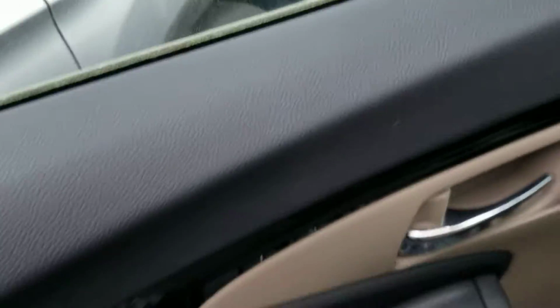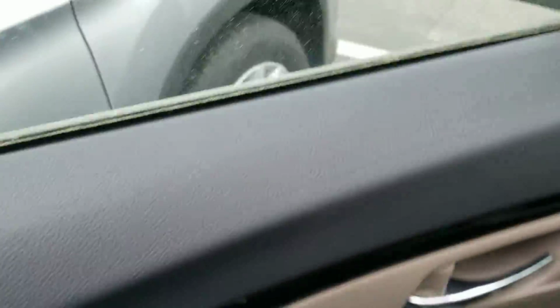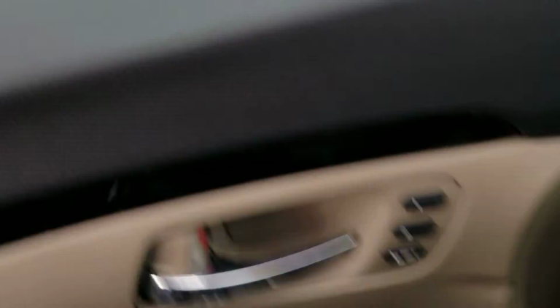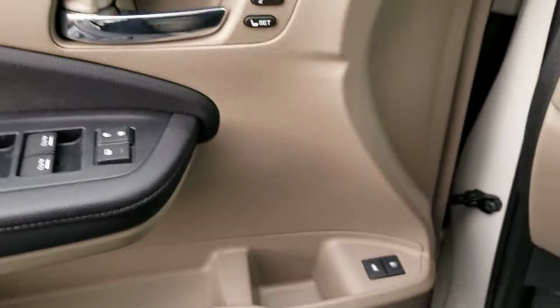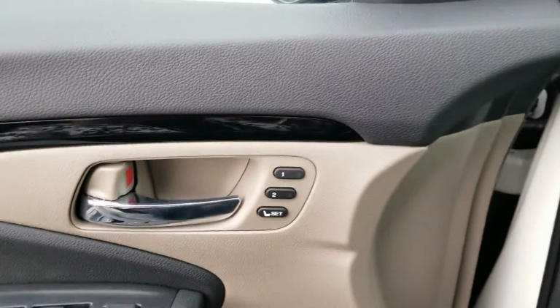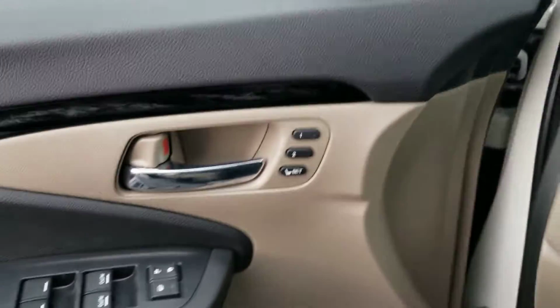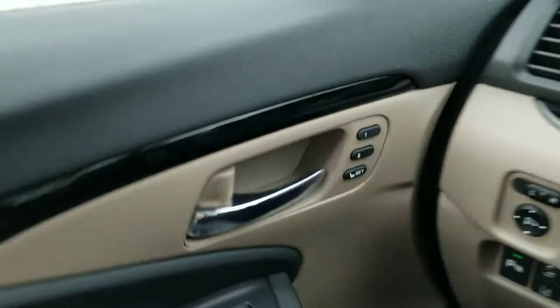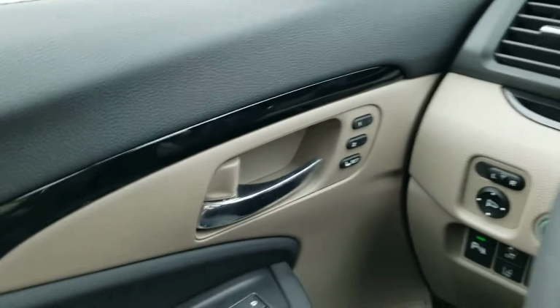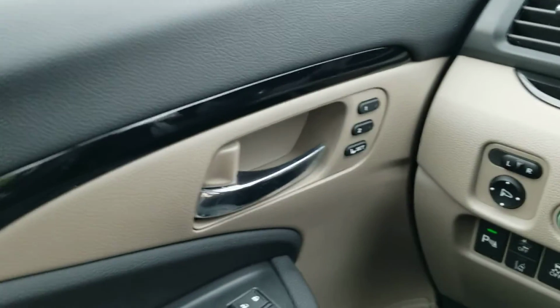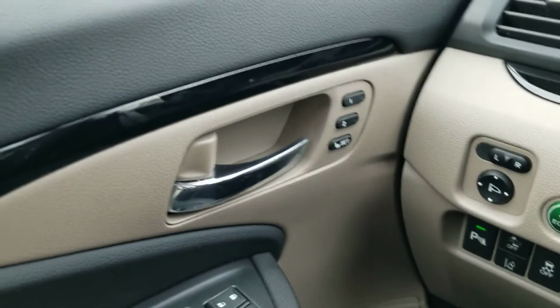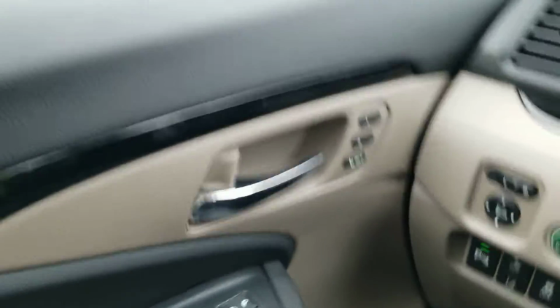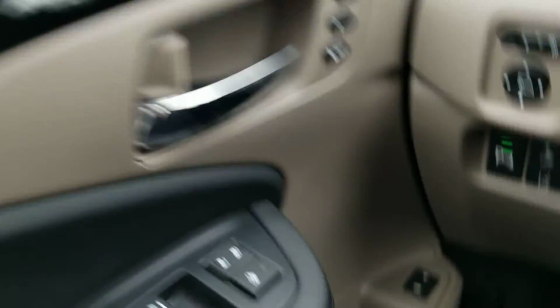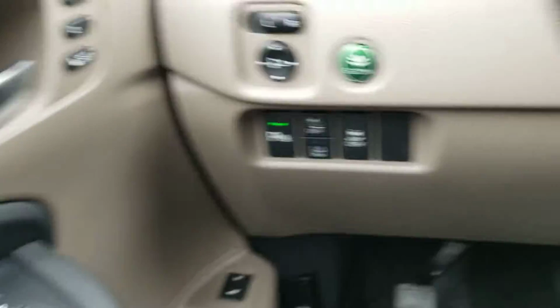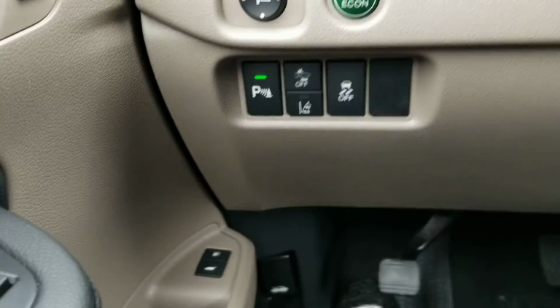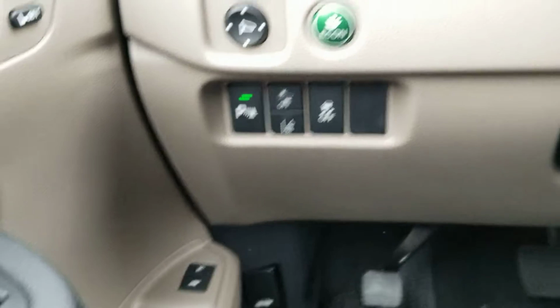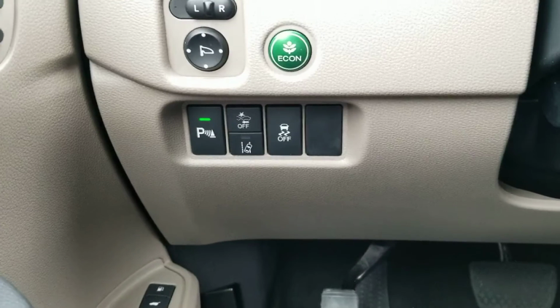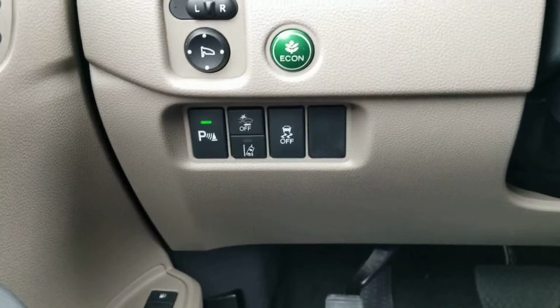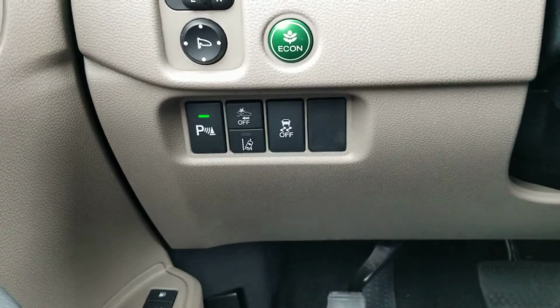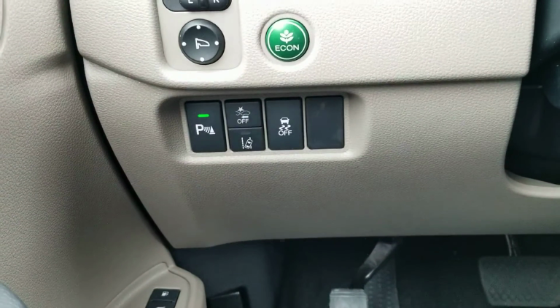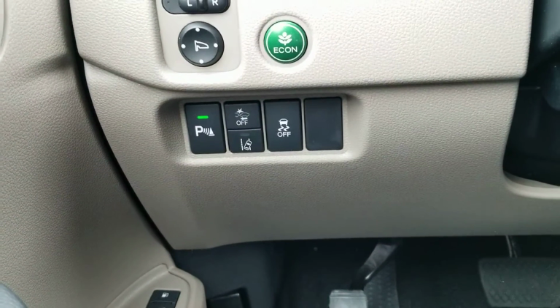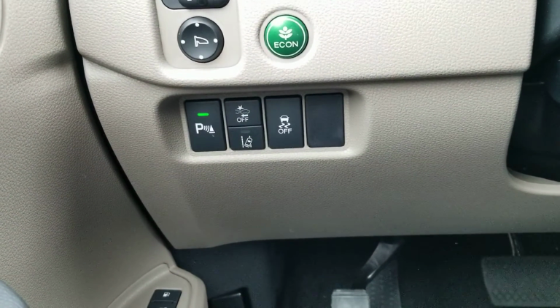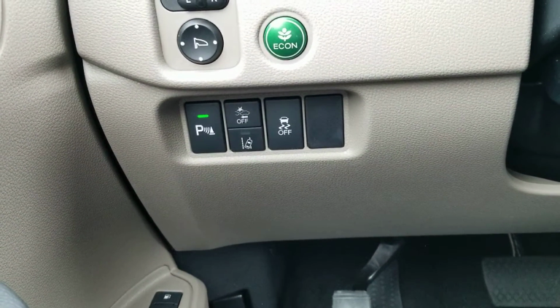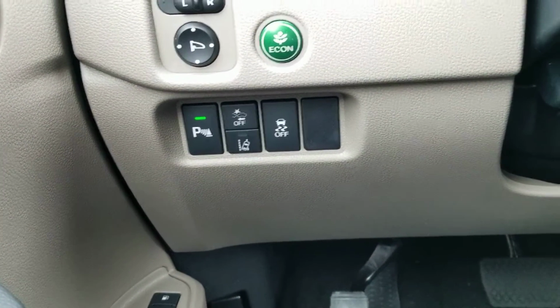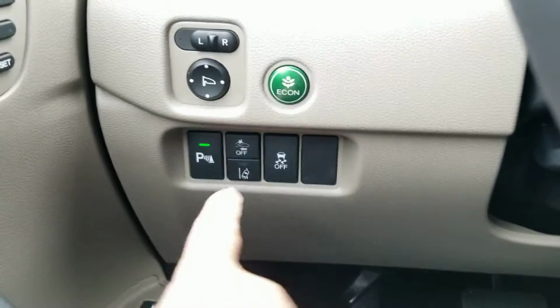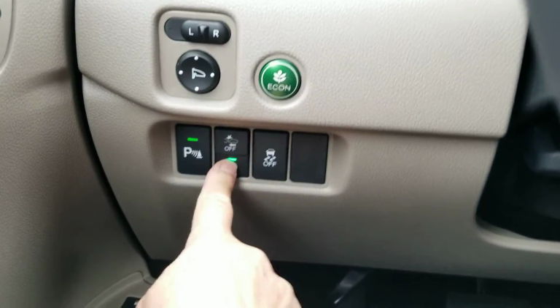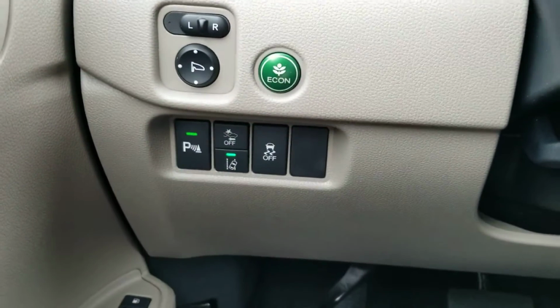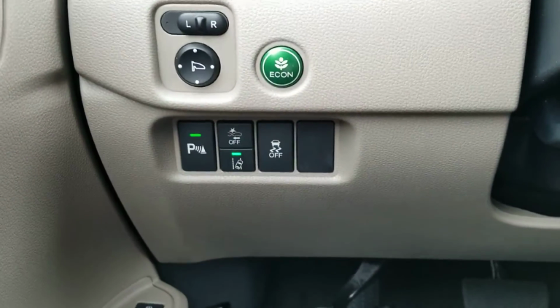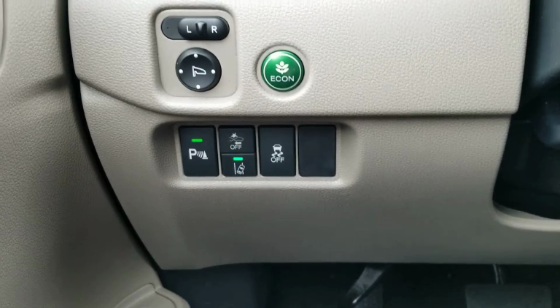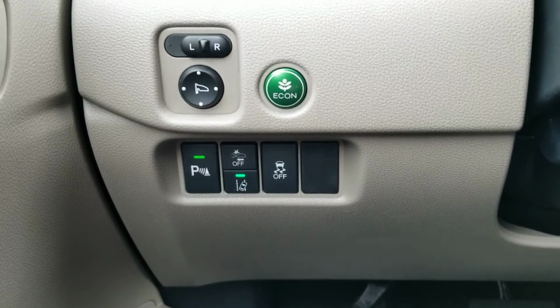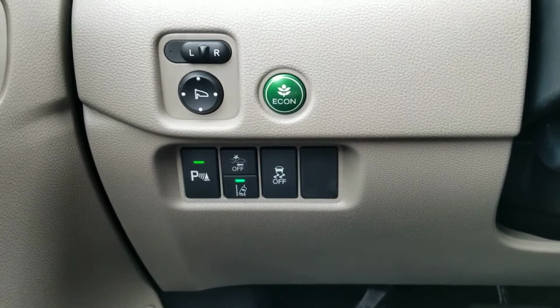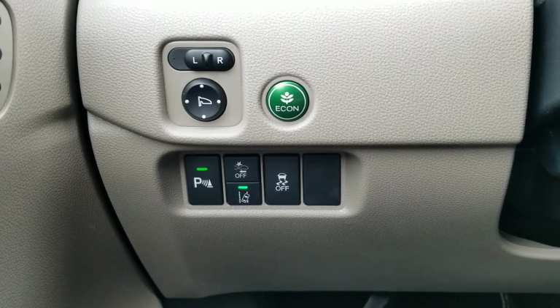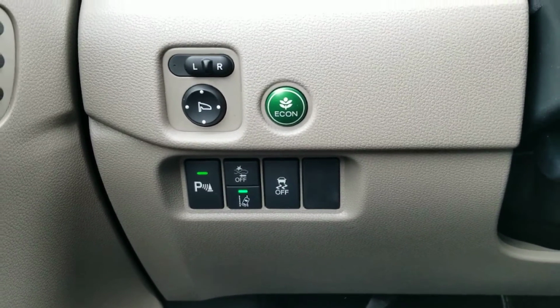Get in and start it up. Right now it's under remote start. Two position memory seating. There are your parking sensors, frontal crash mitigation, lane departure mitigation system, traction control, and decline button.